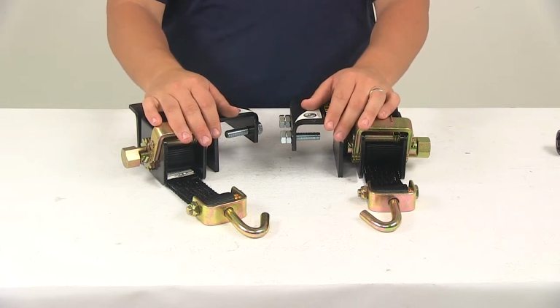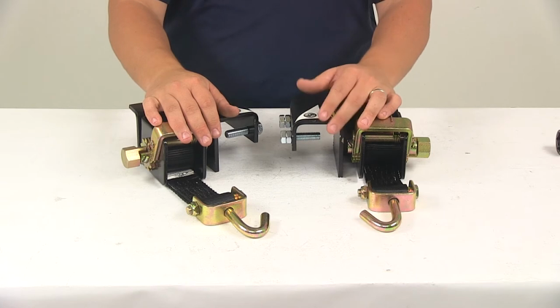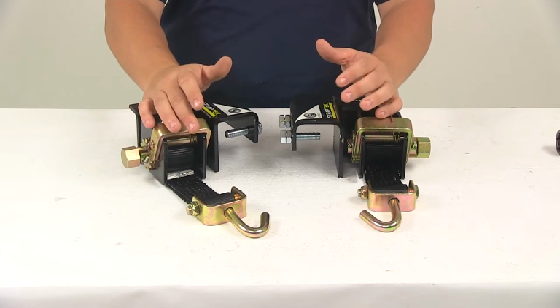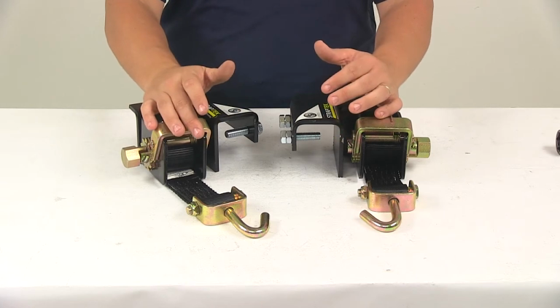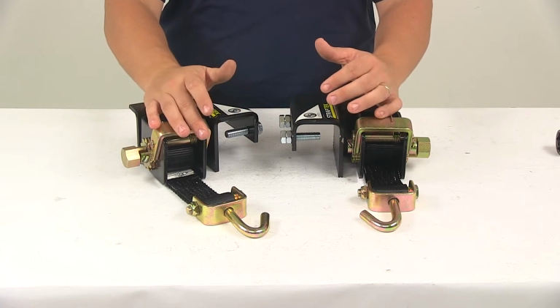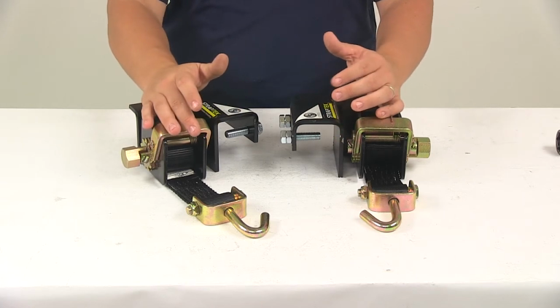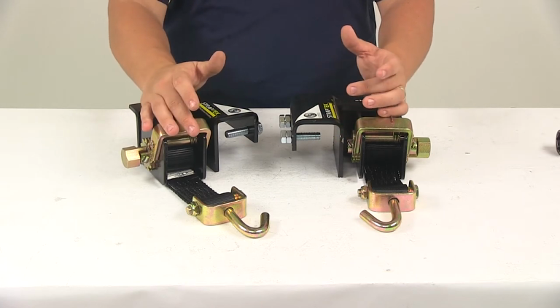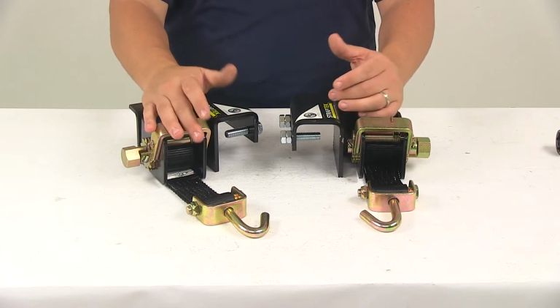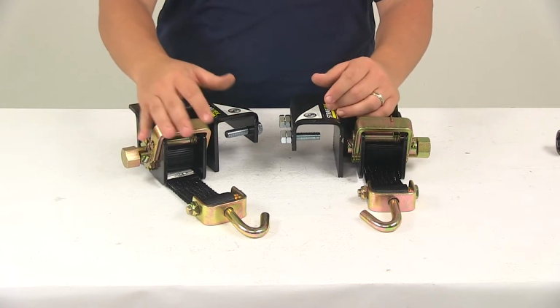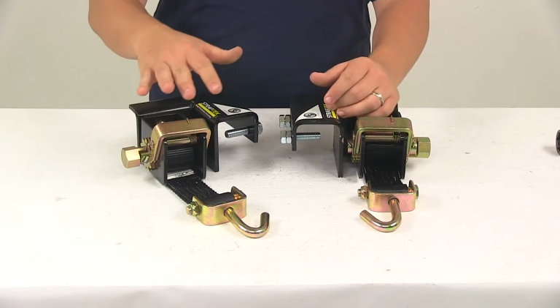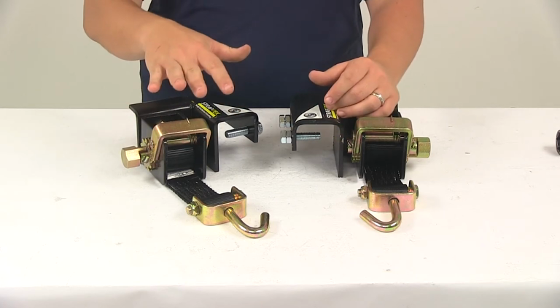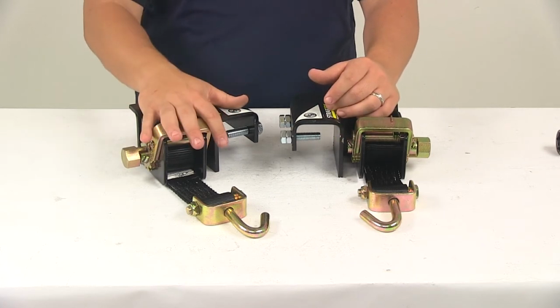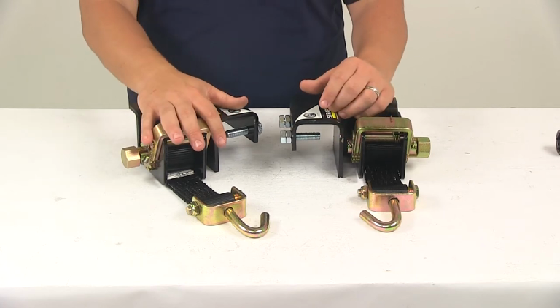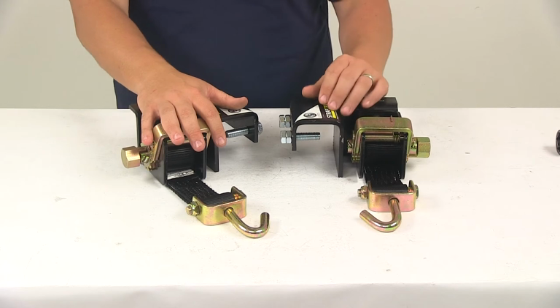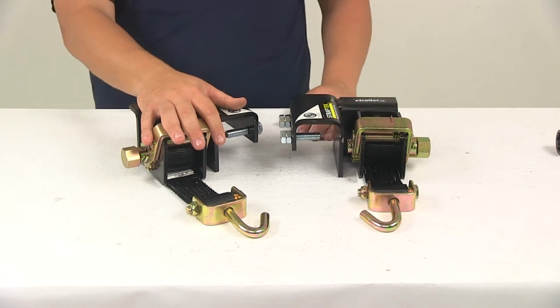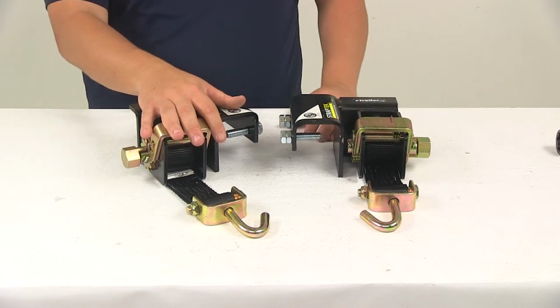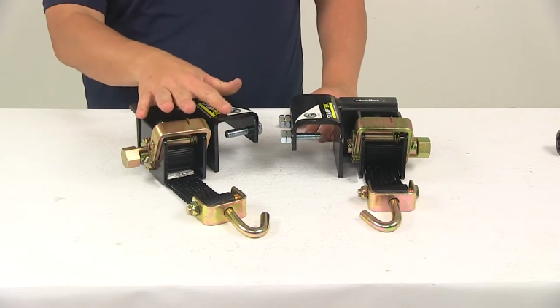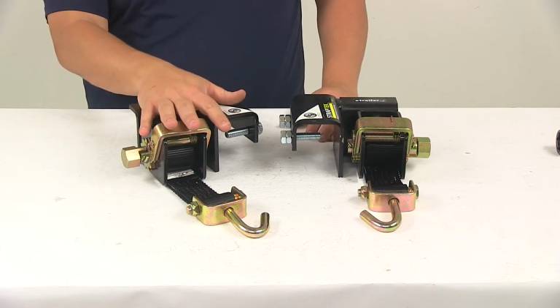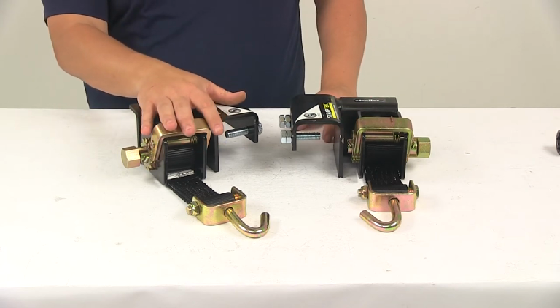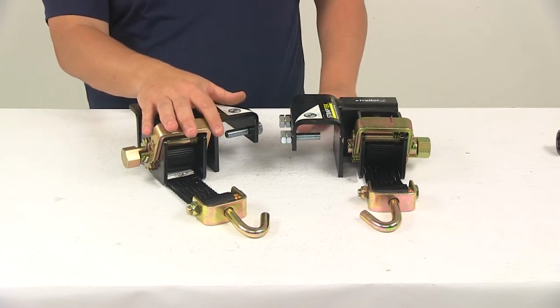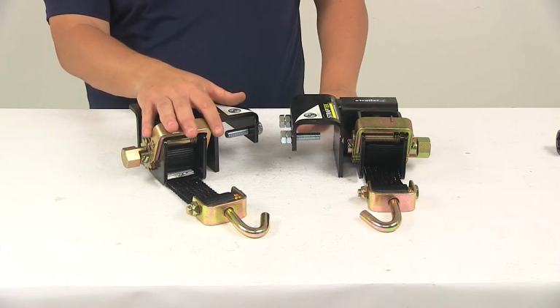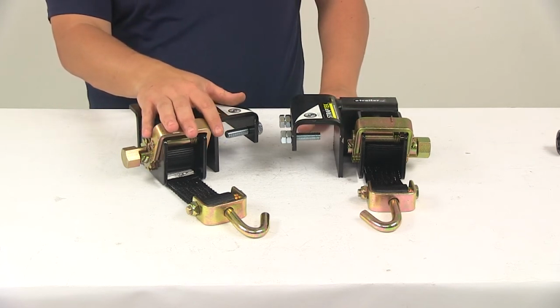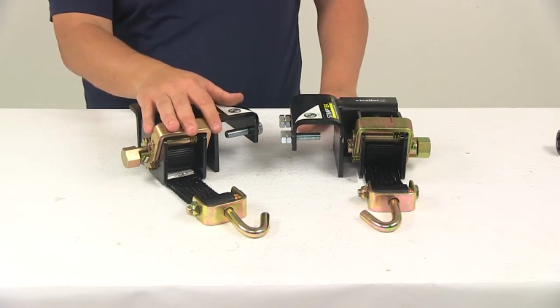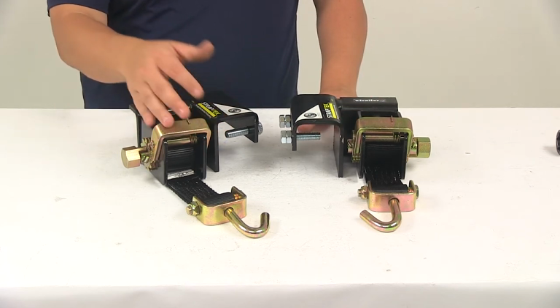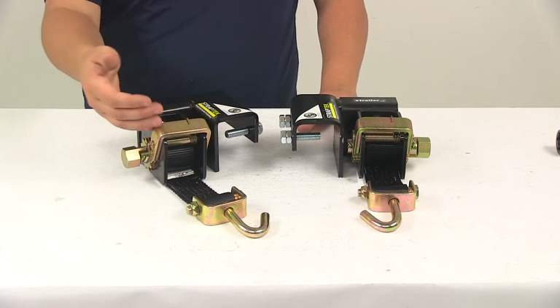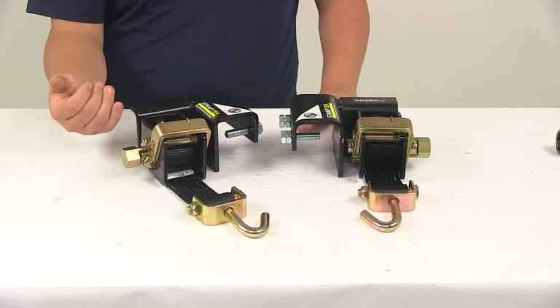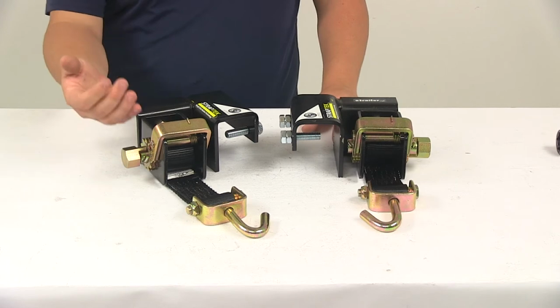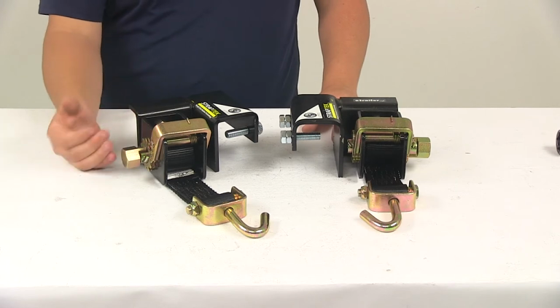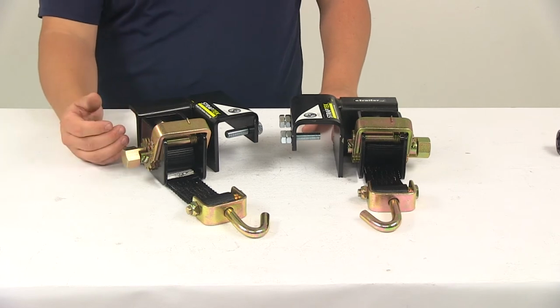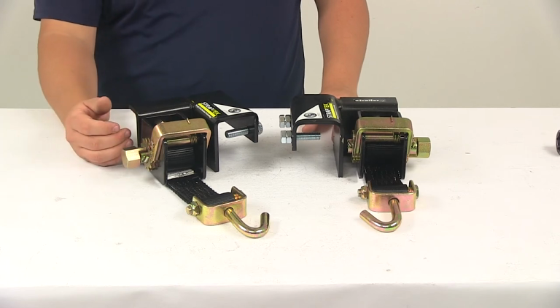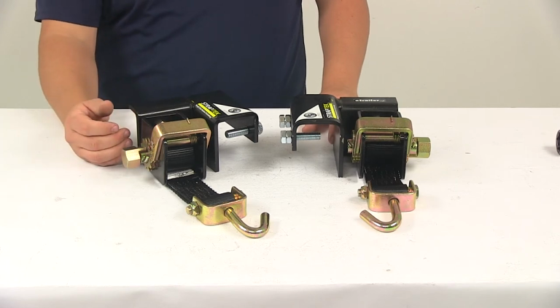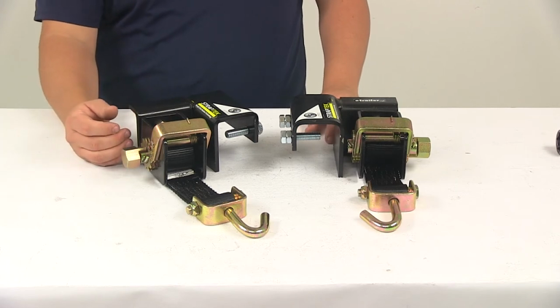It's a very simple design with very easy installation. It's going to have the ratcheting winch style brackets that are going to replace the standard lift brackets on your trailer frame. This is really going to allow you to fine tune the amount of tension on your spring bars.